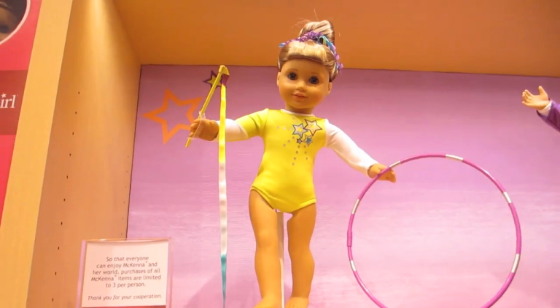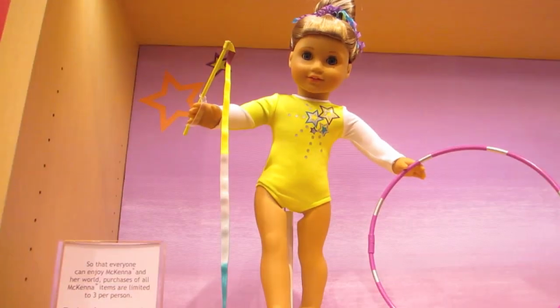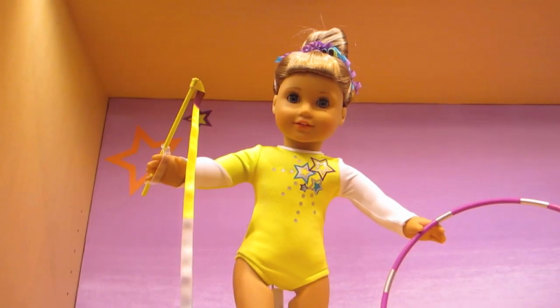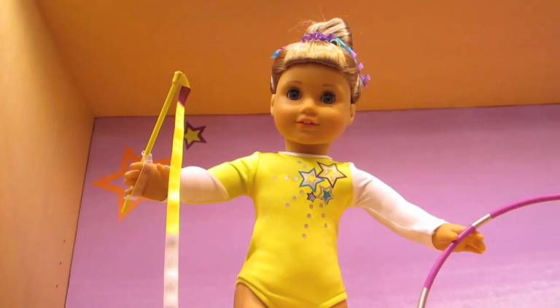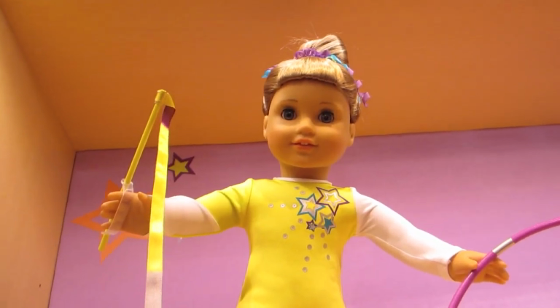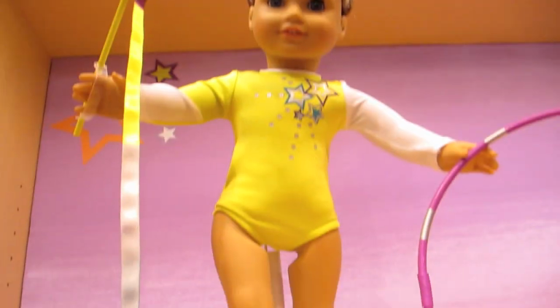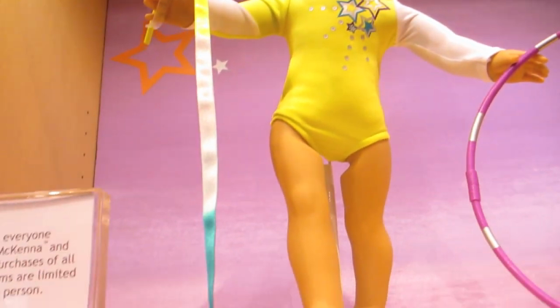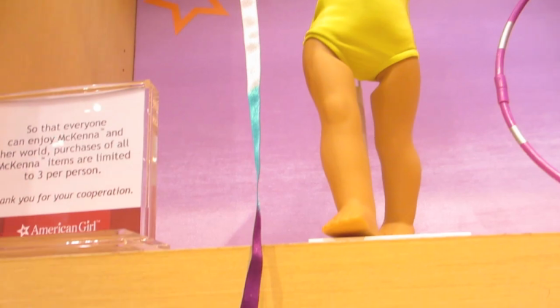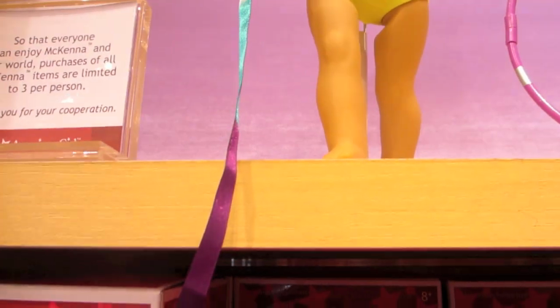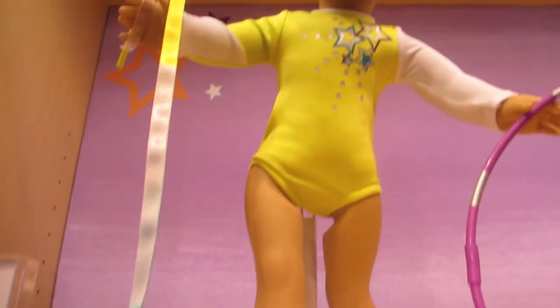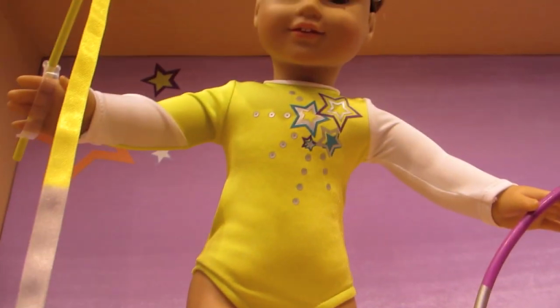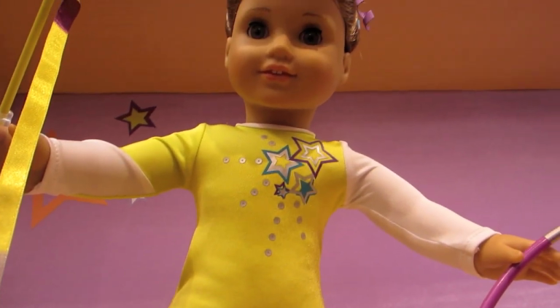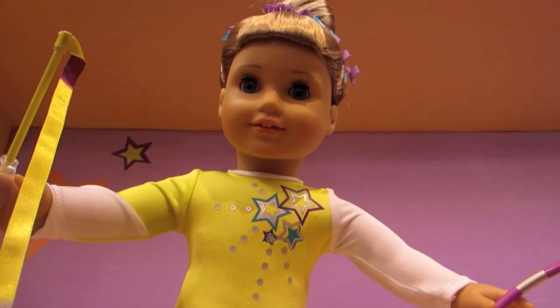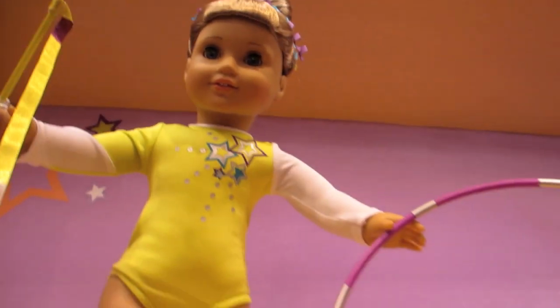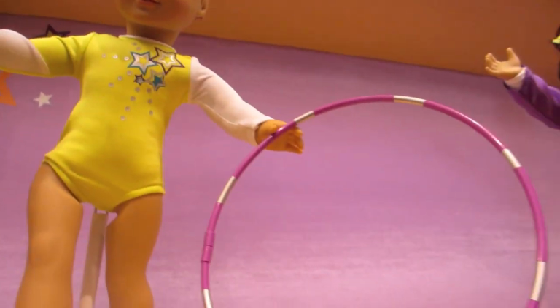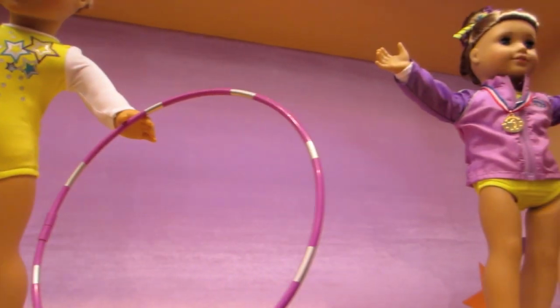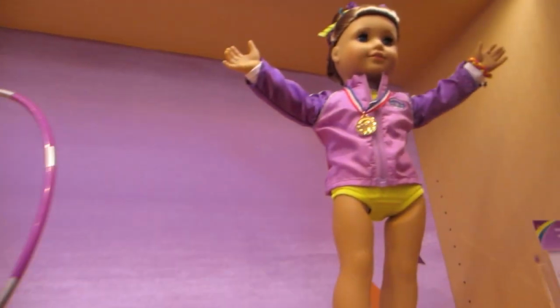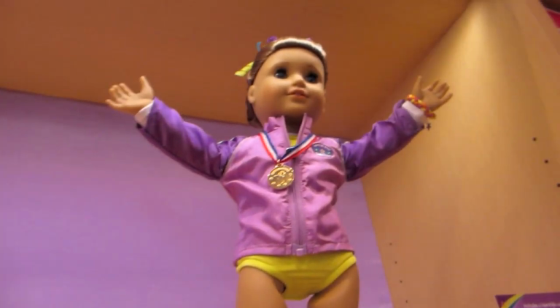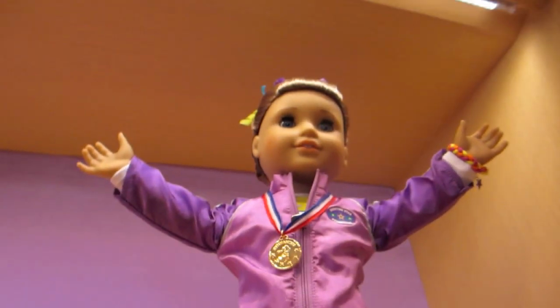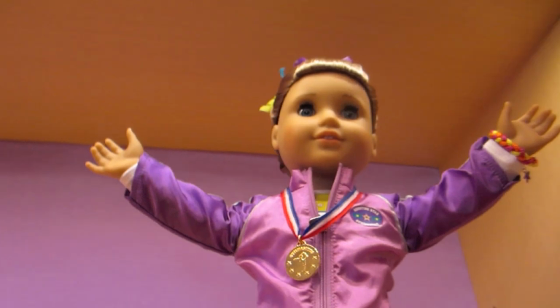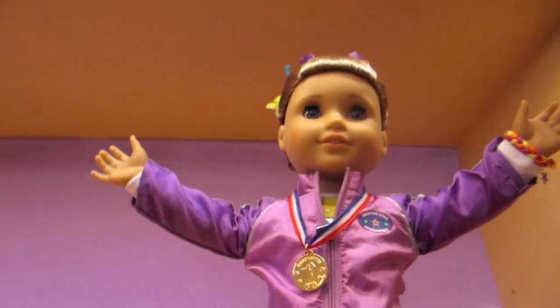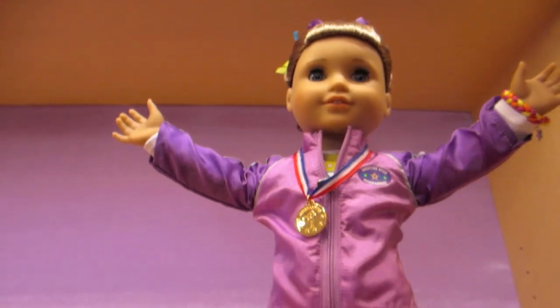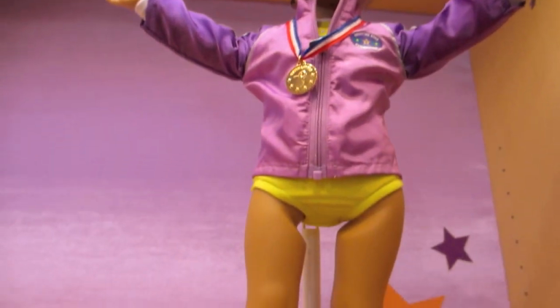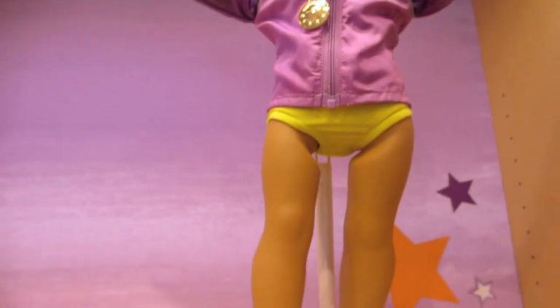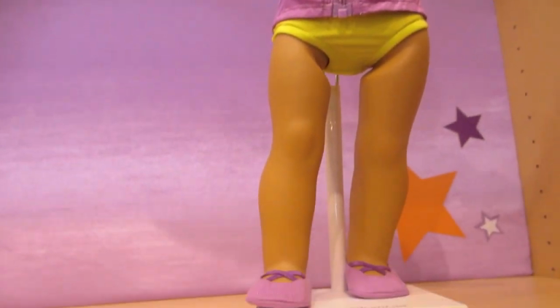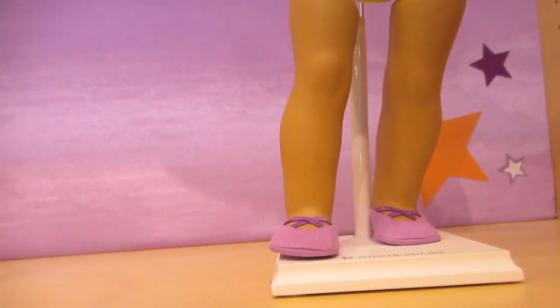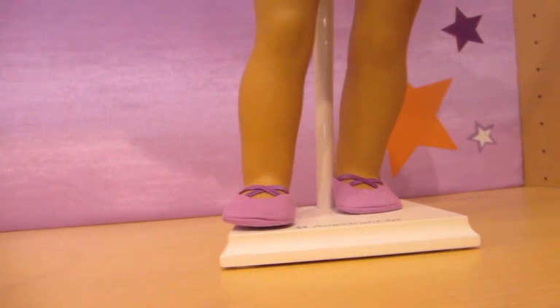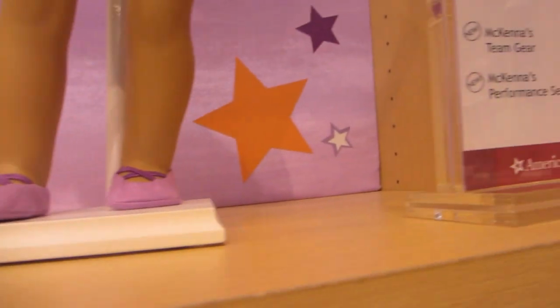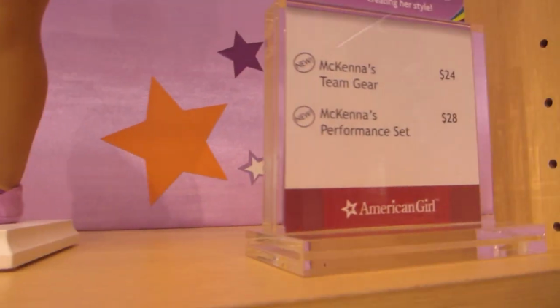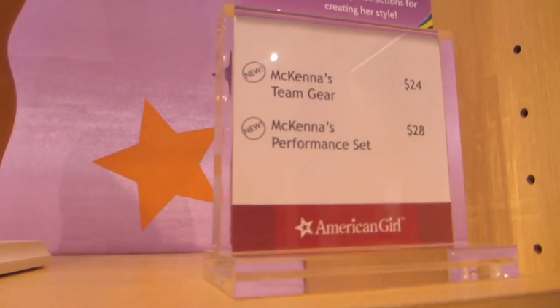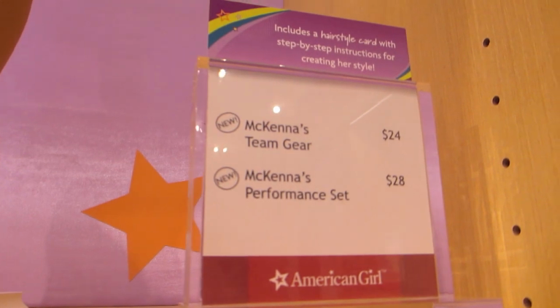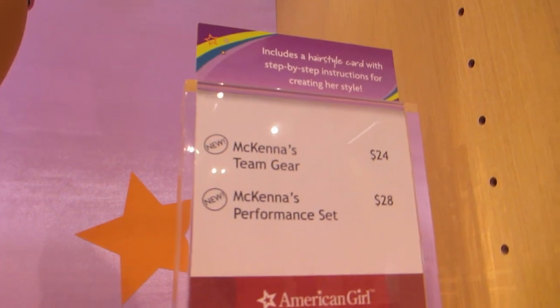McKenna's performance set is really cute and bright and retails for $28. It comes with a really cute ombre ribbon and a hoop. This is McKenna's team gear, which features a really pretty light purple cover-up and retails for $24.